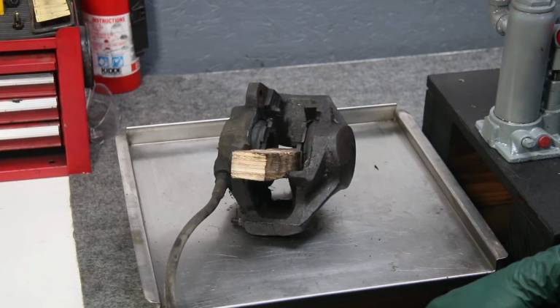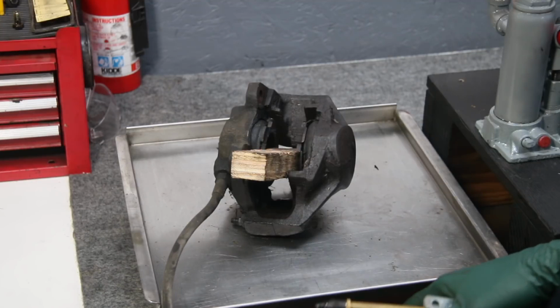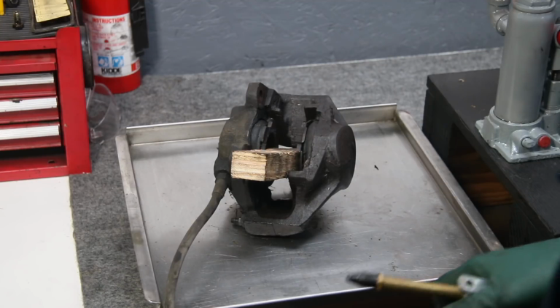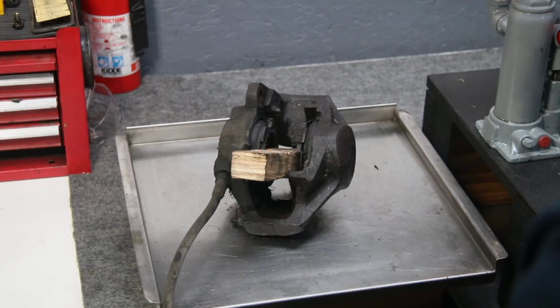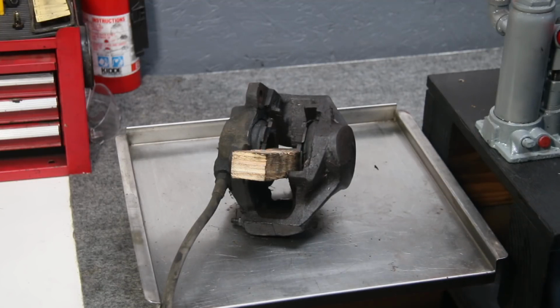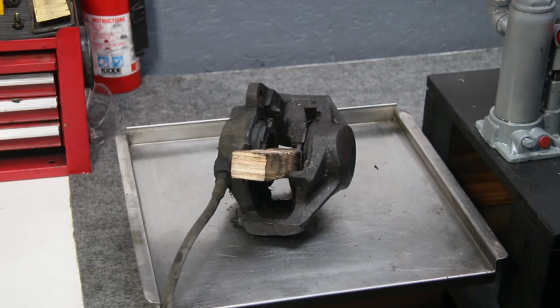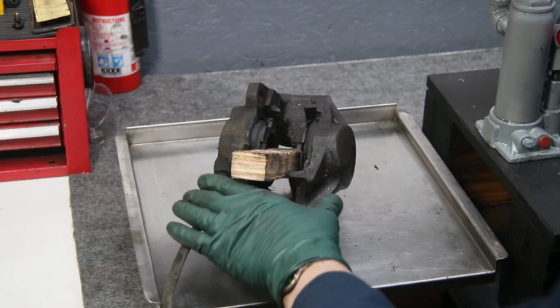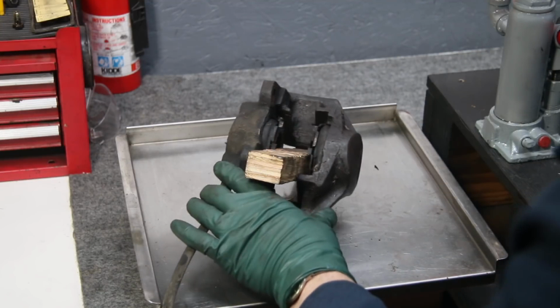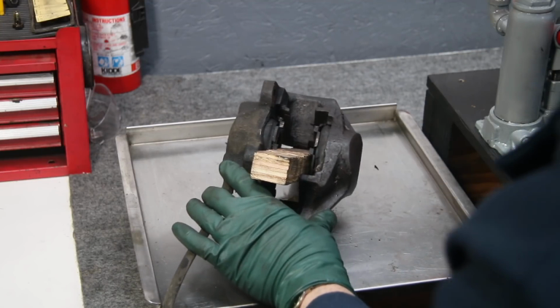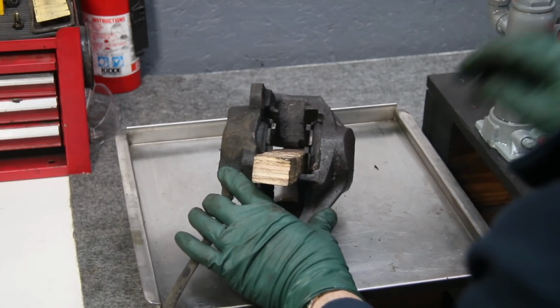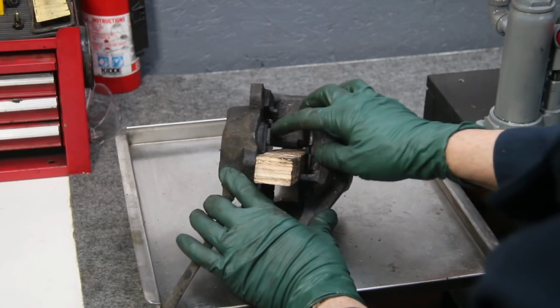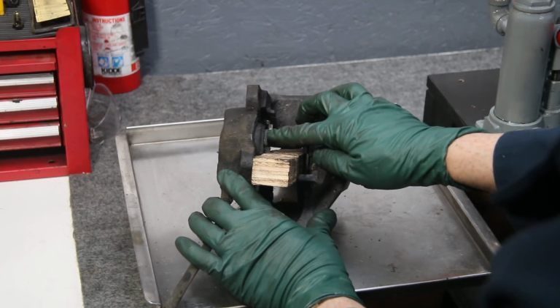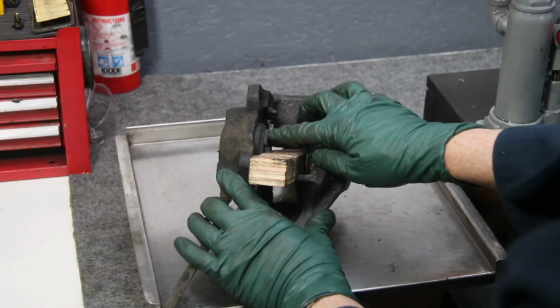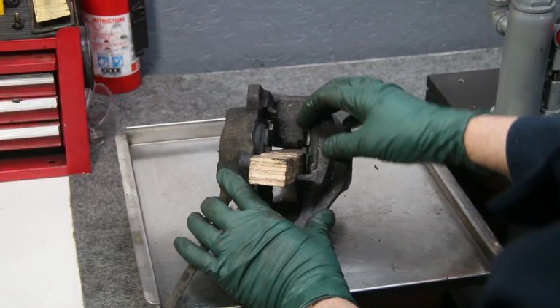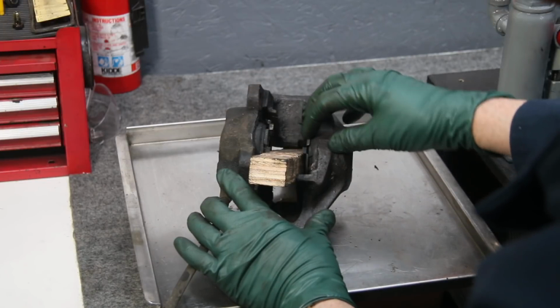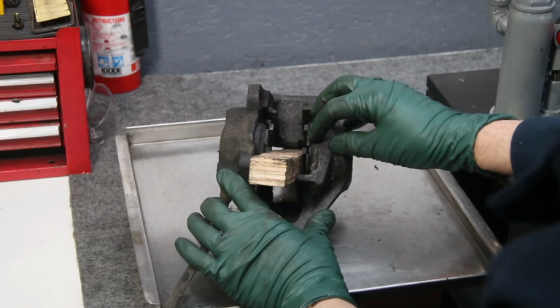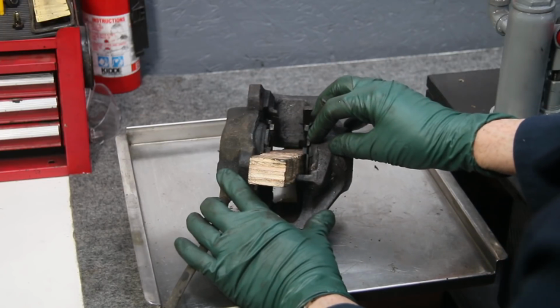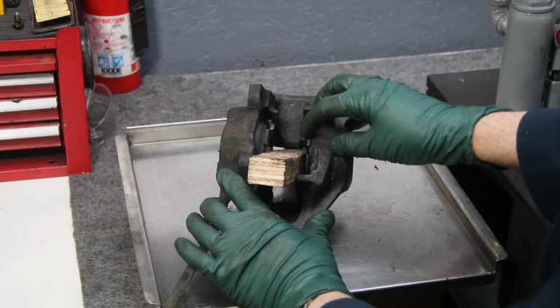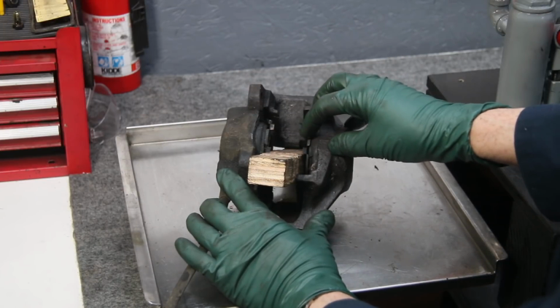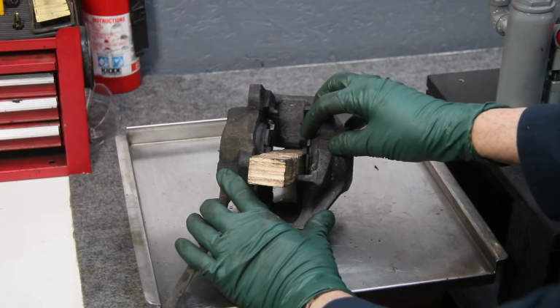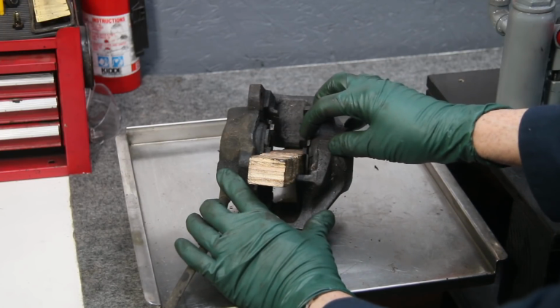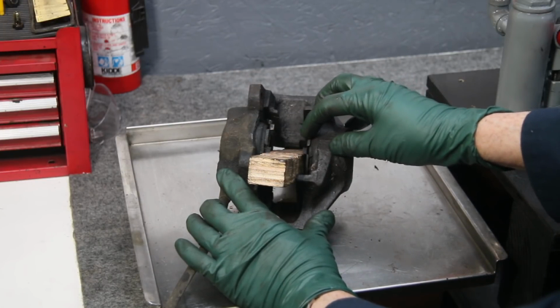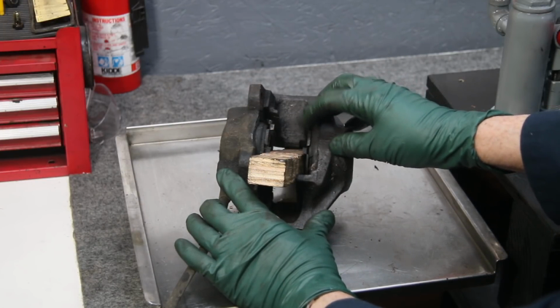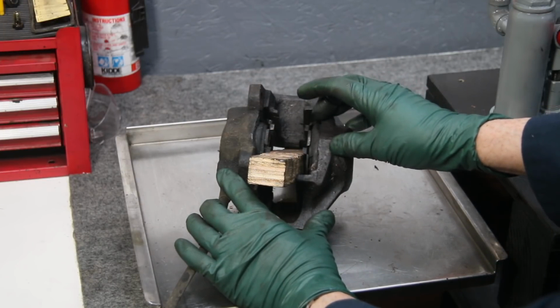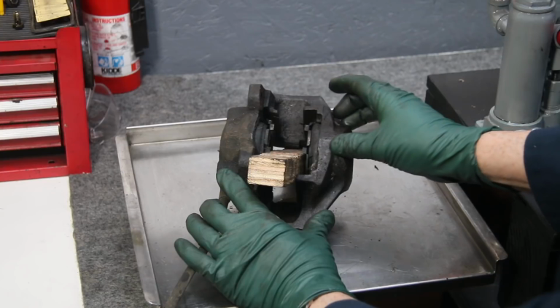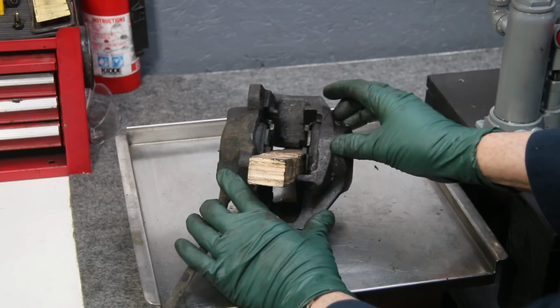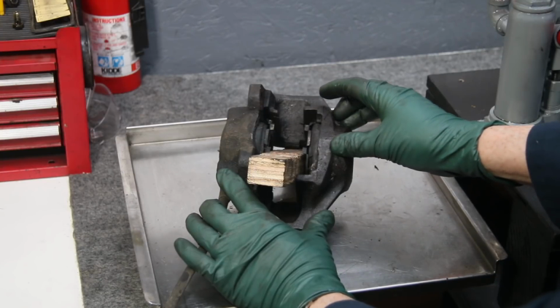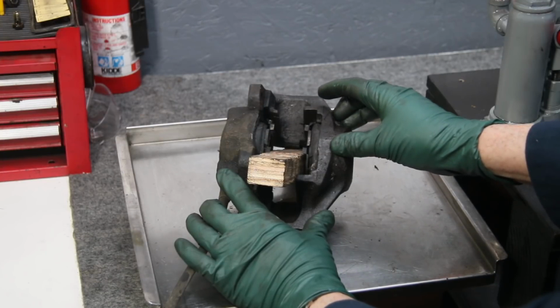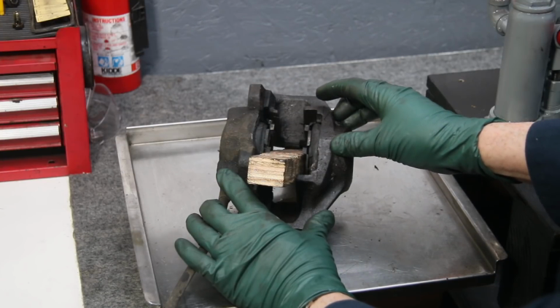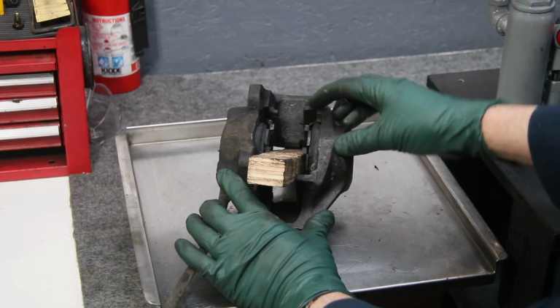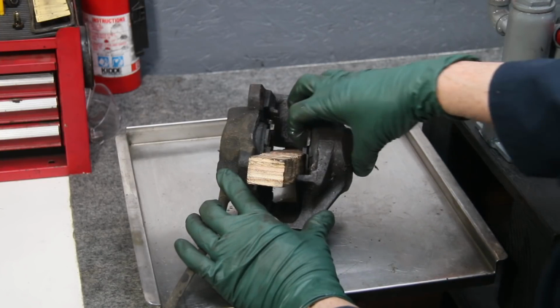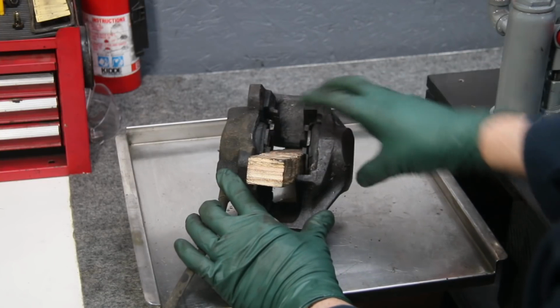It didn't take much — just one blast — and this piston came out right here. So this is the good one. This one's not moving at all, and of course this one's the one that's totally stuck; it won't even move when I use a big pair of channel locks.